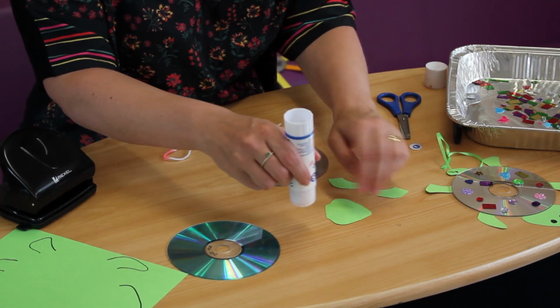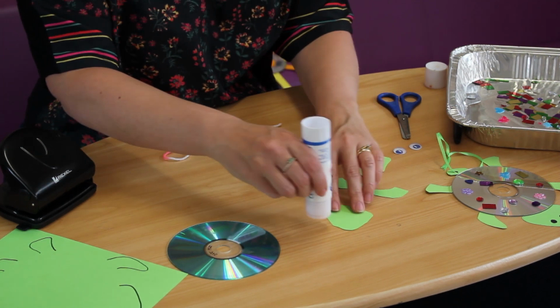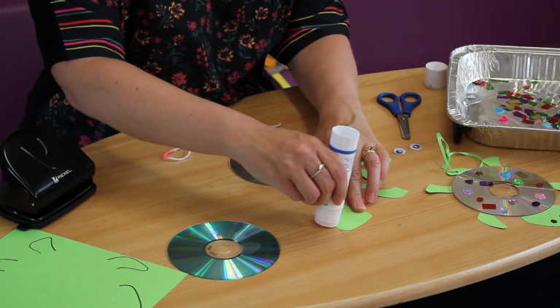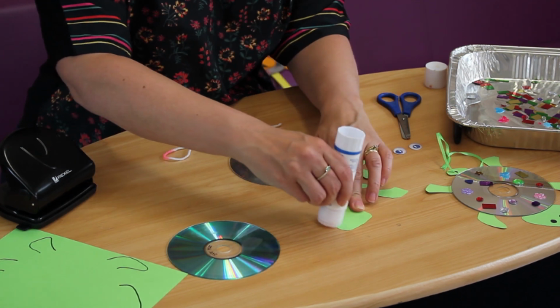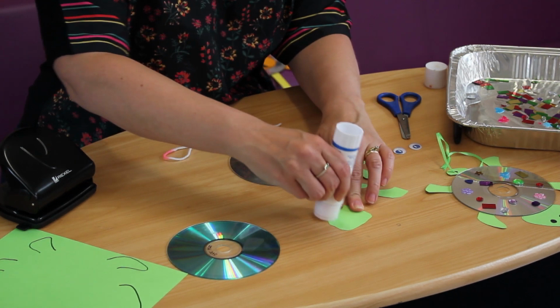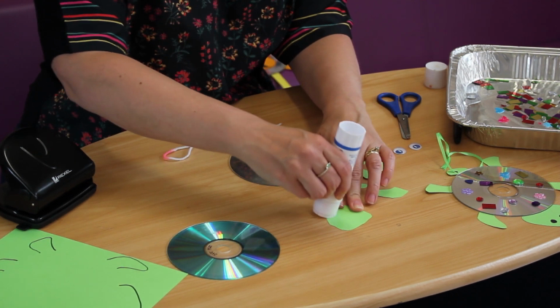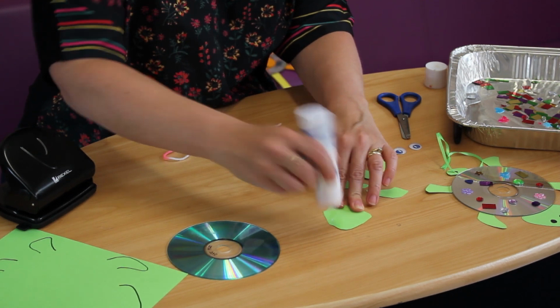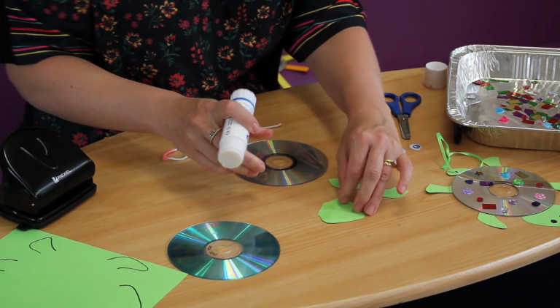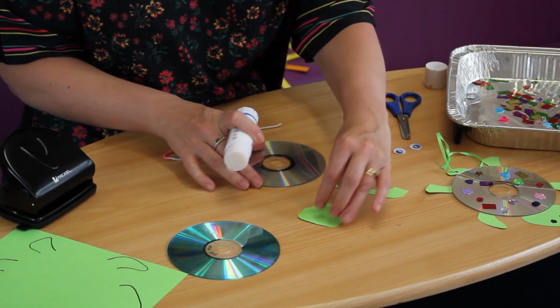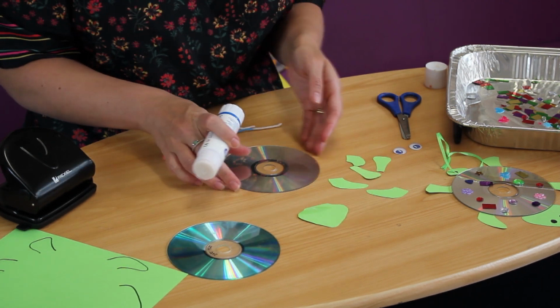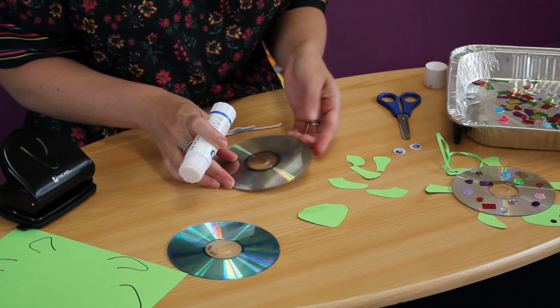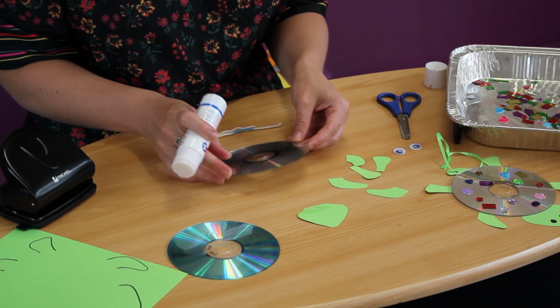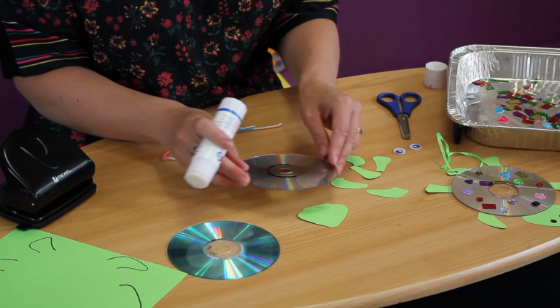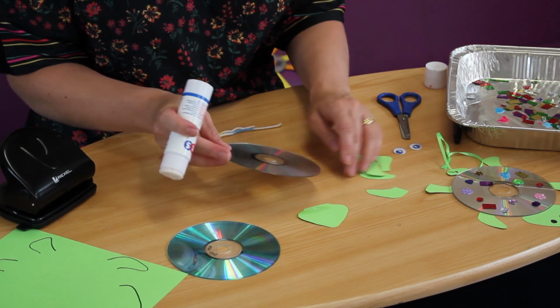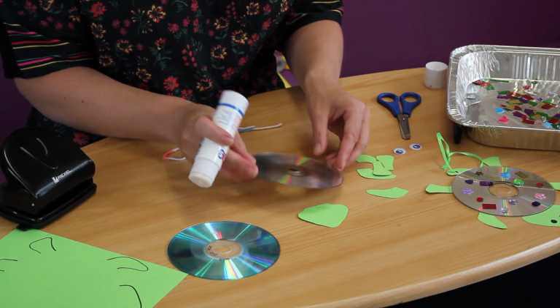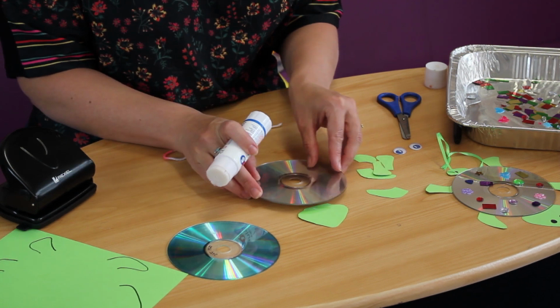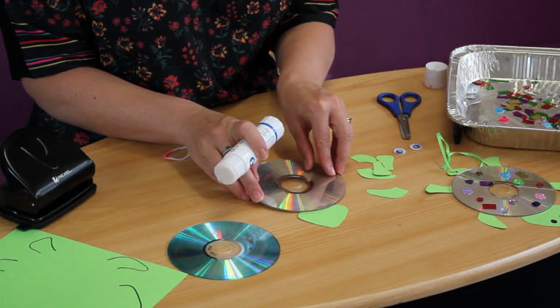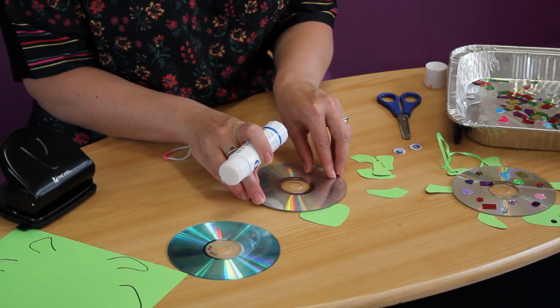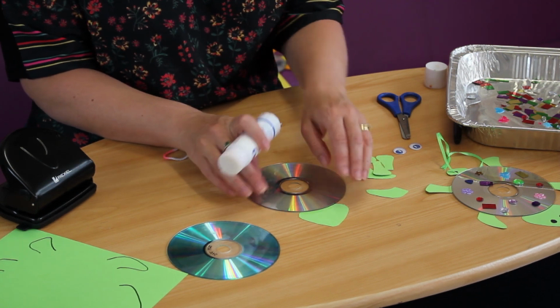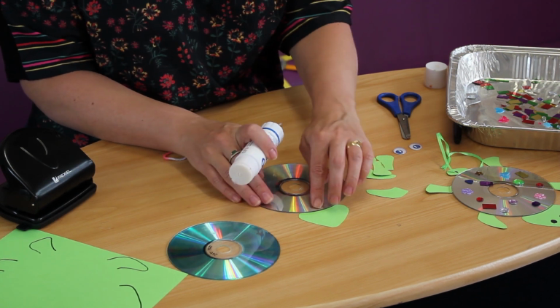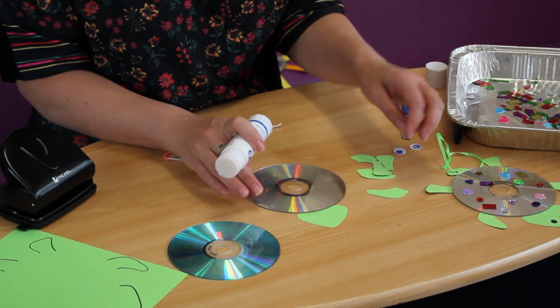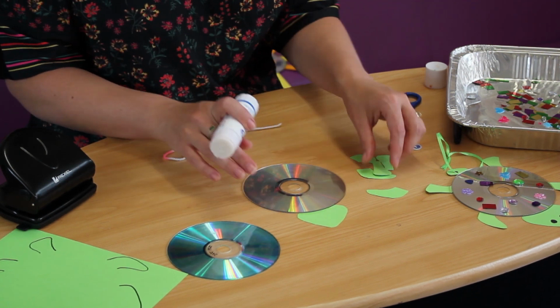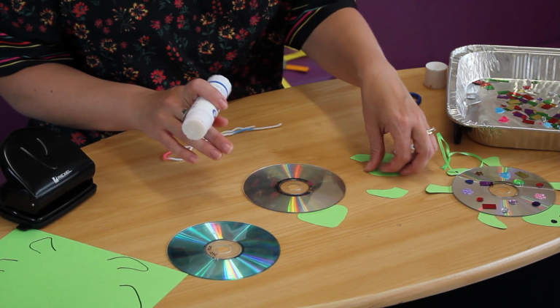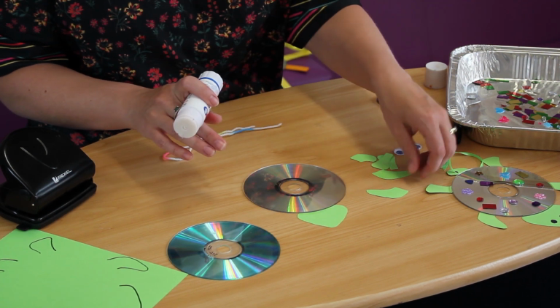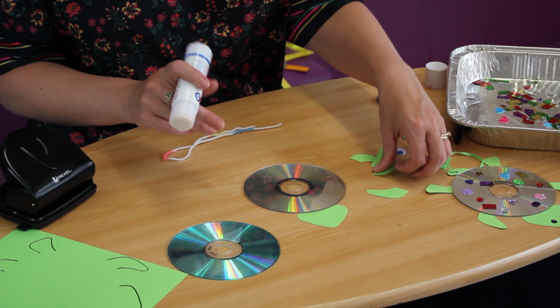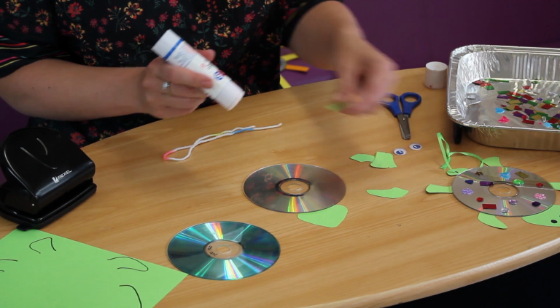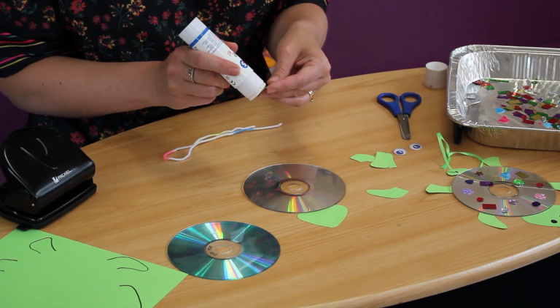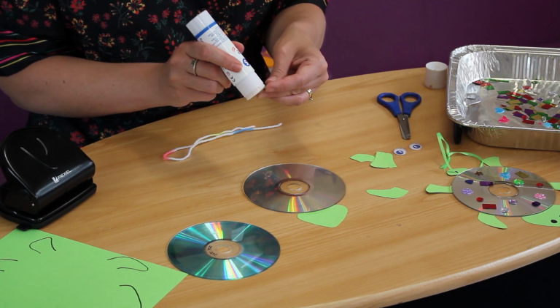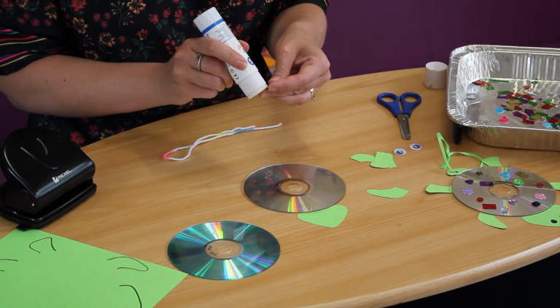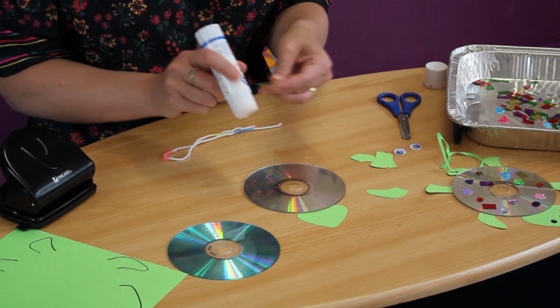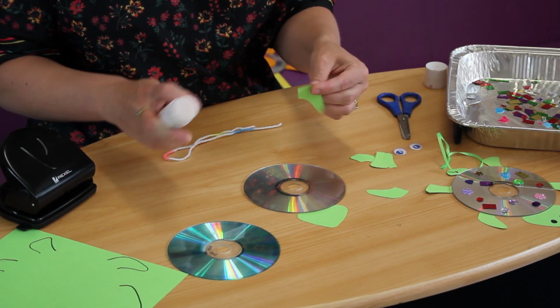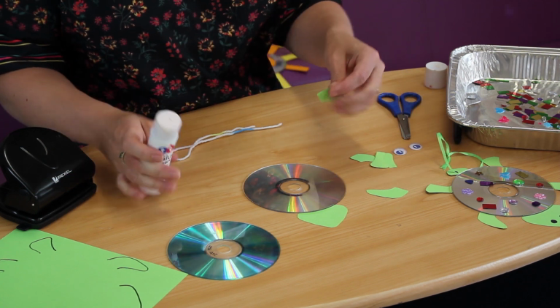Just get your glue stick, pop it on the bottom there, and put your CD on and carry on with the rest of the turtle.